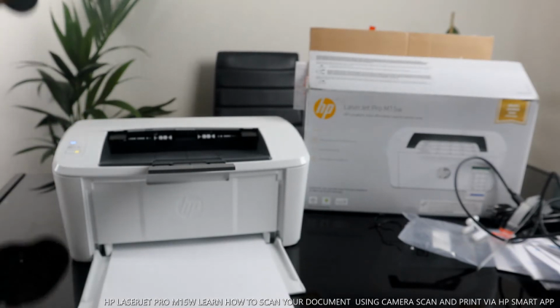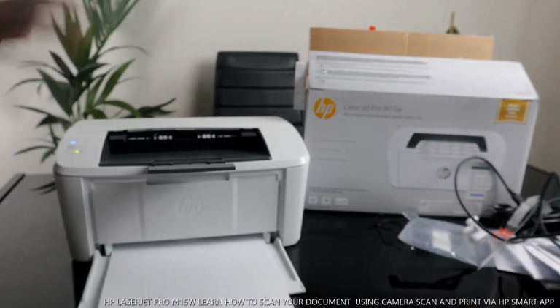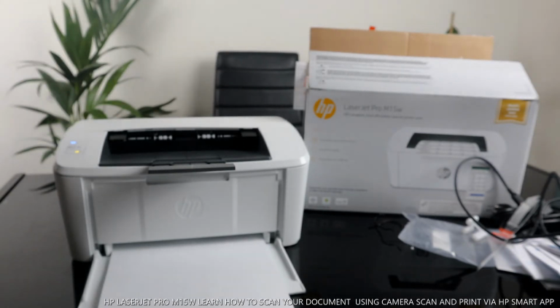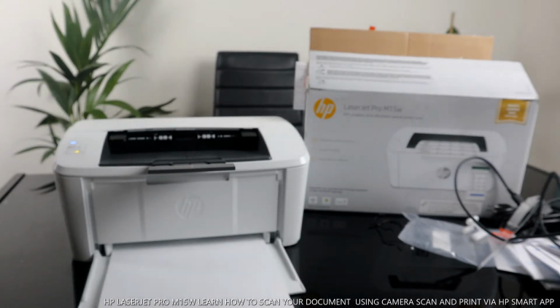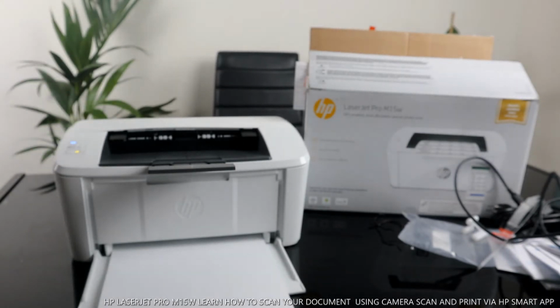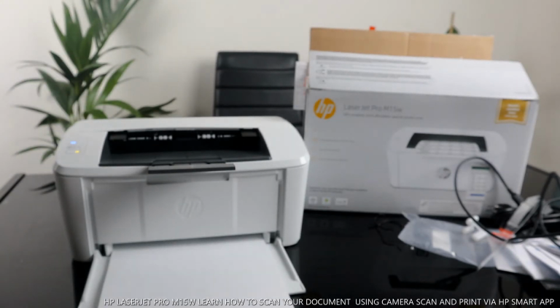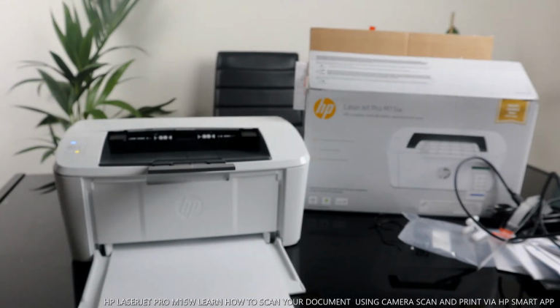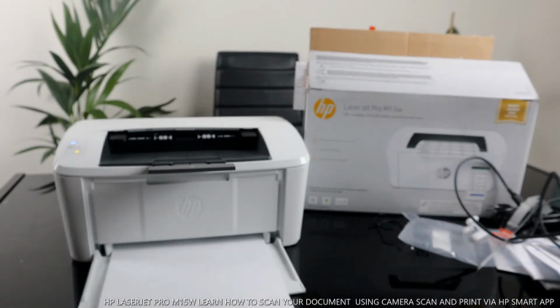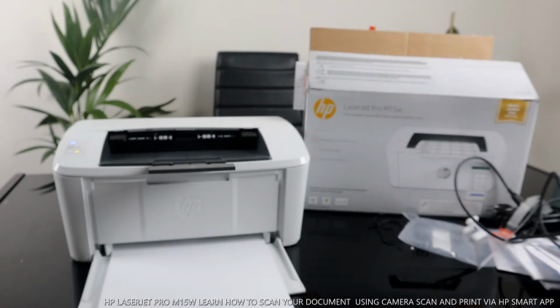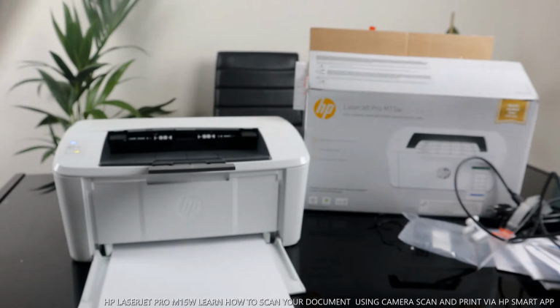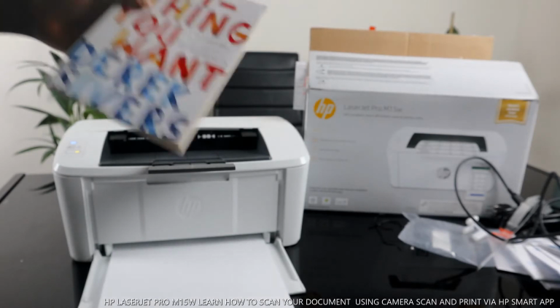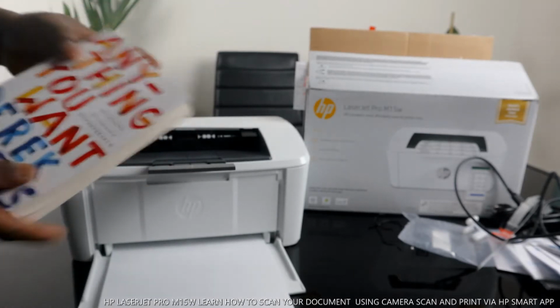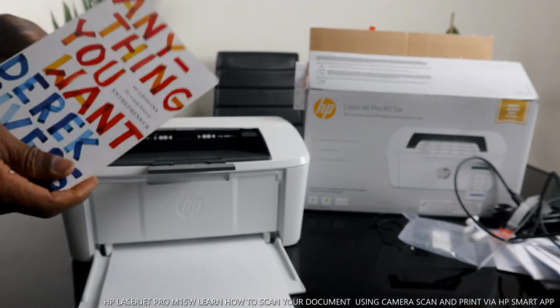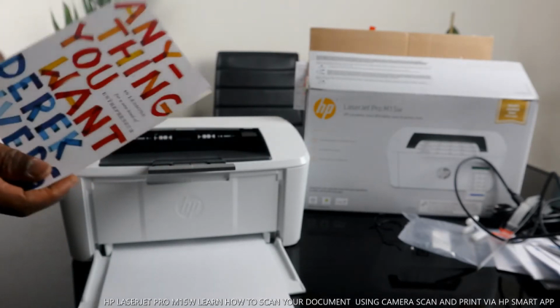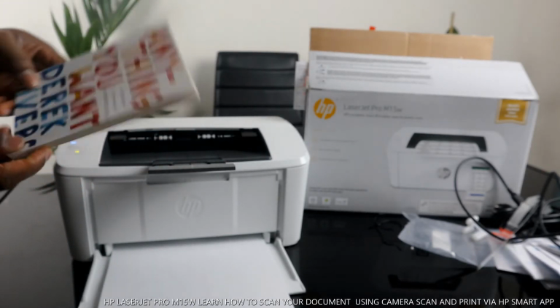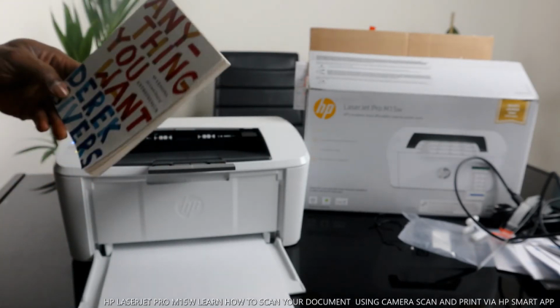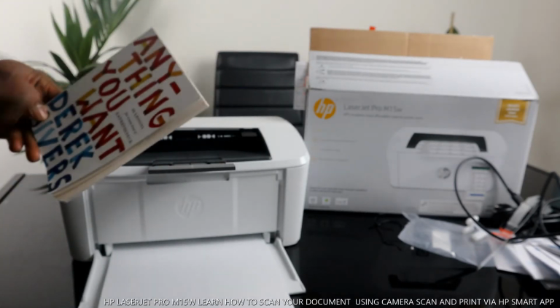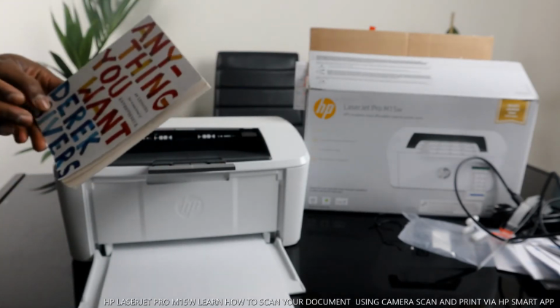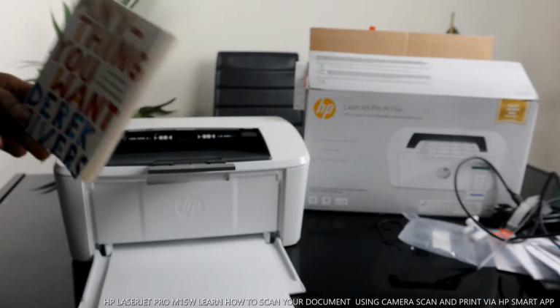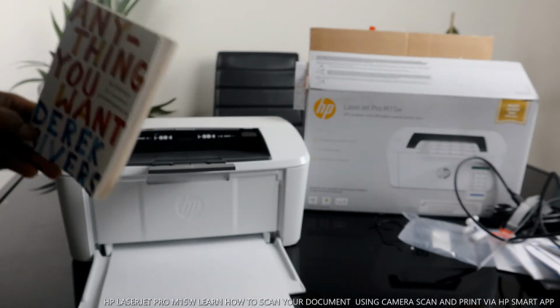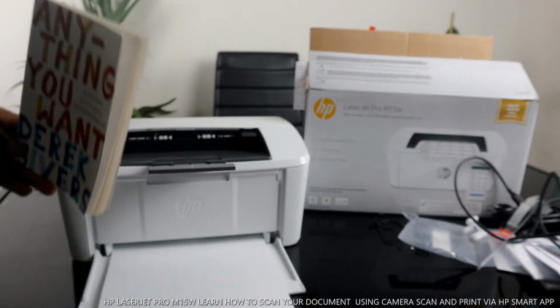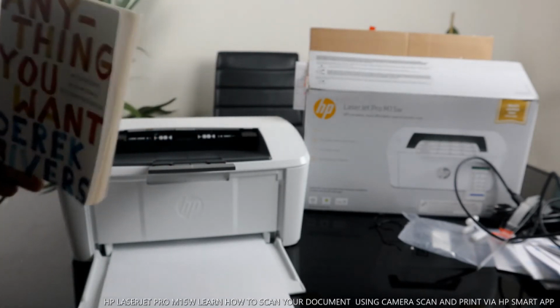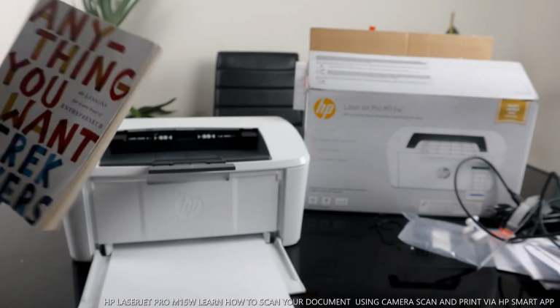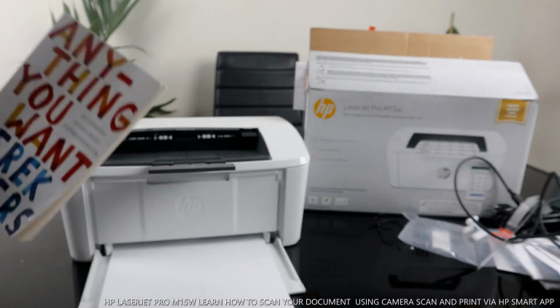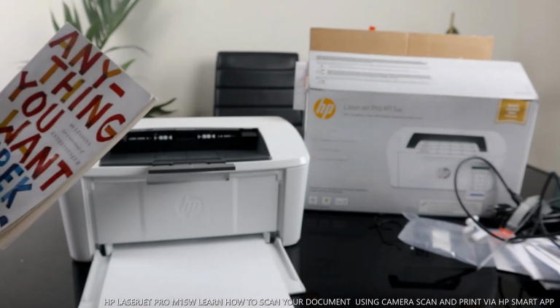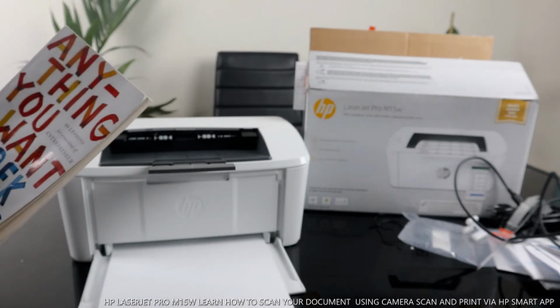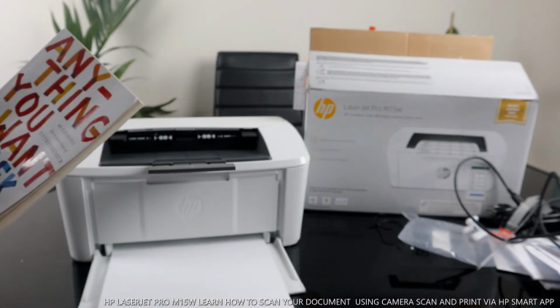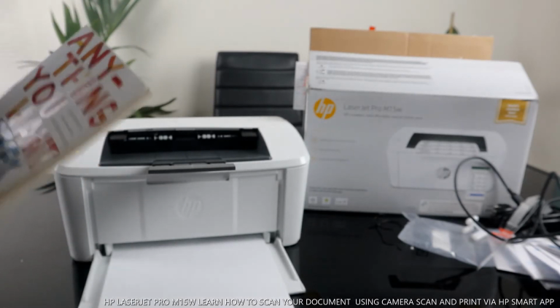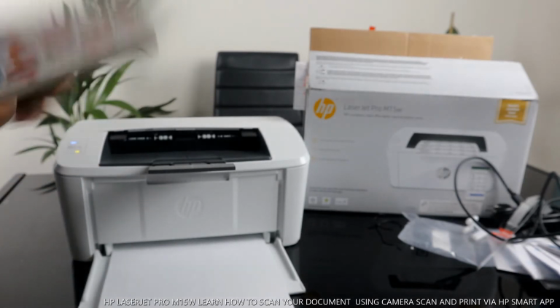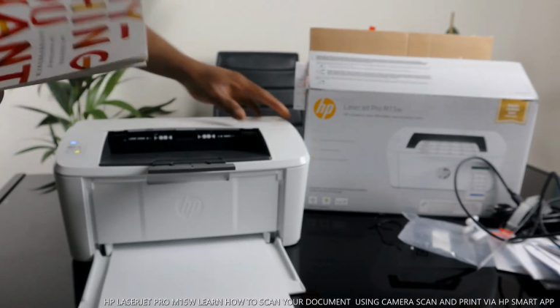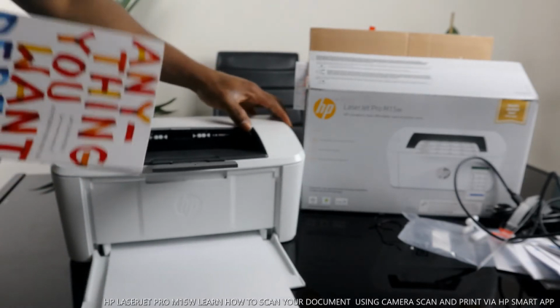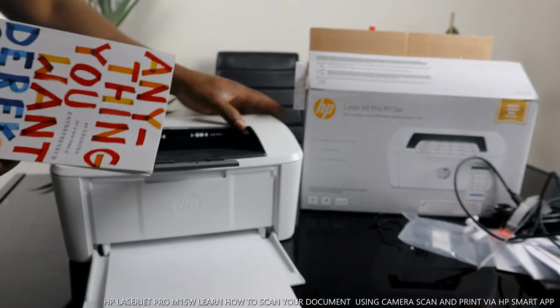Now what I want us to do — I have a book here. It's a new one called 'The Receiver: 40 Lessons for a New Kind of Entrepreneur.' I basically want to scan this document.